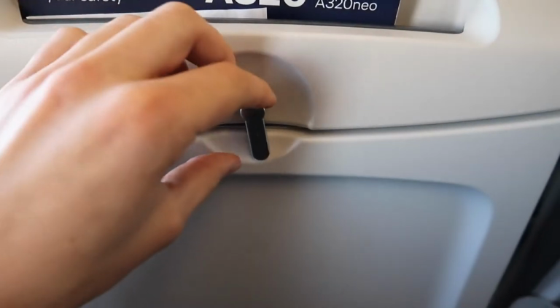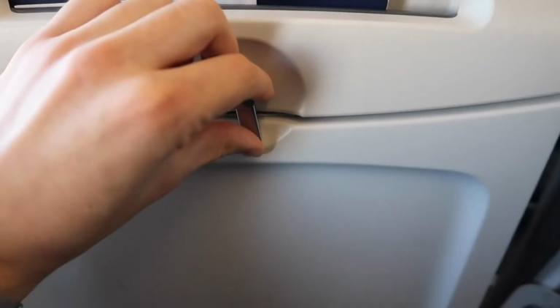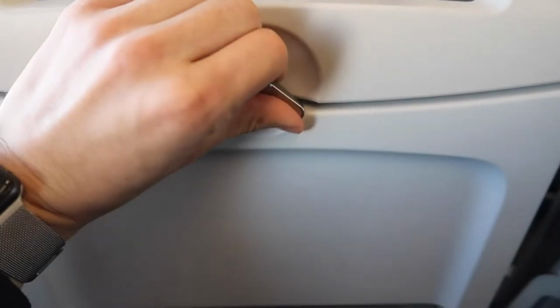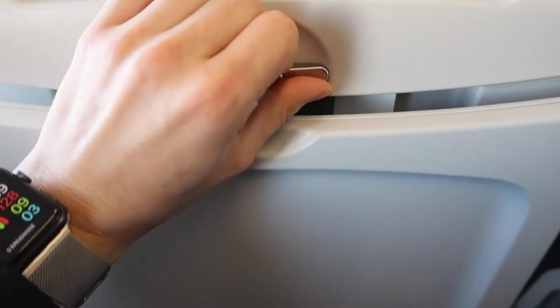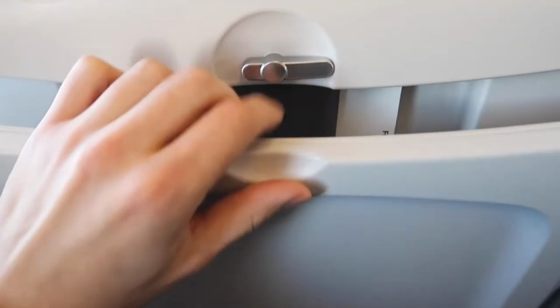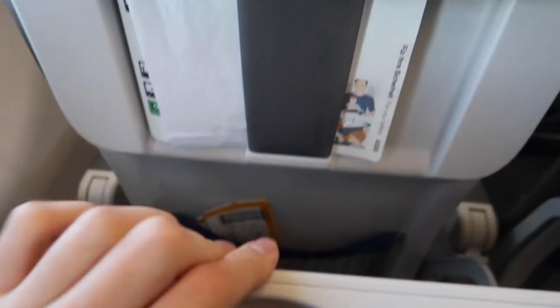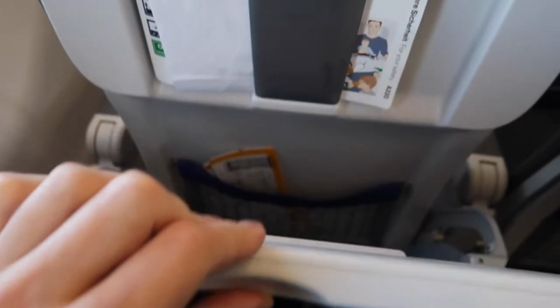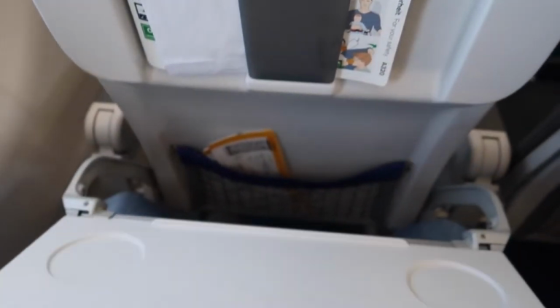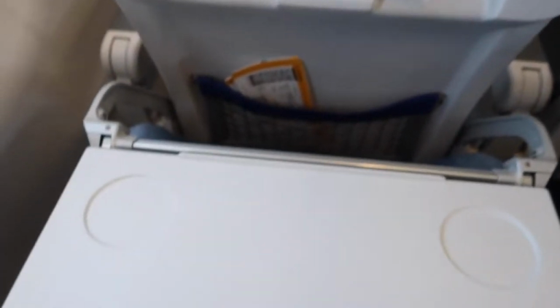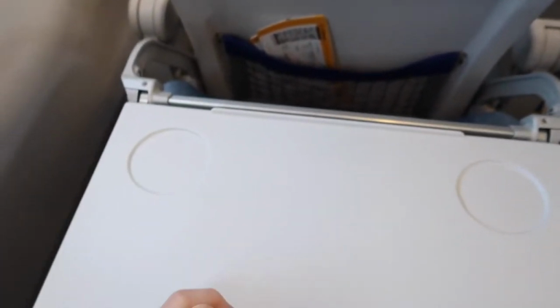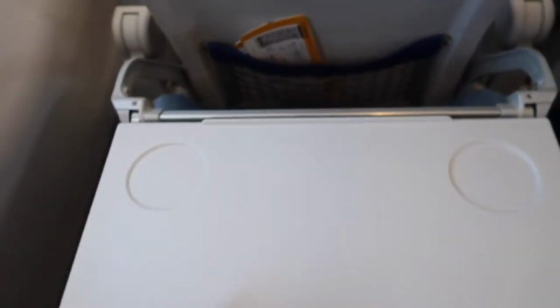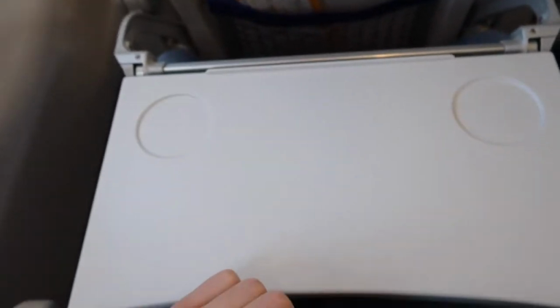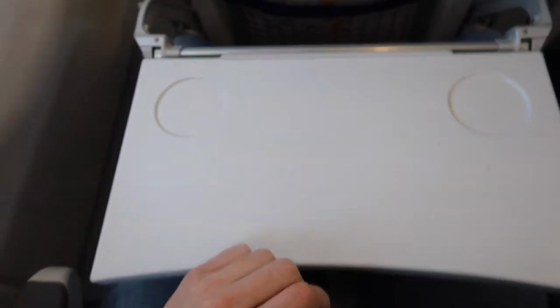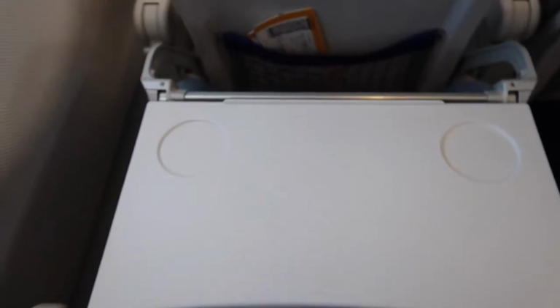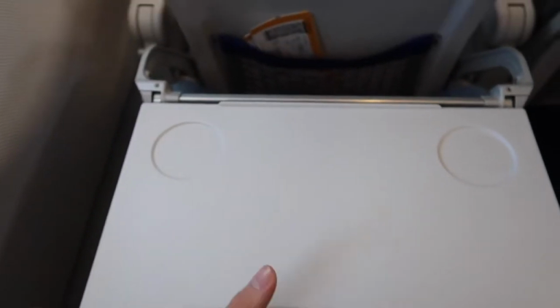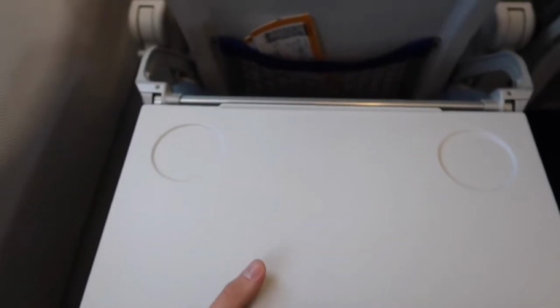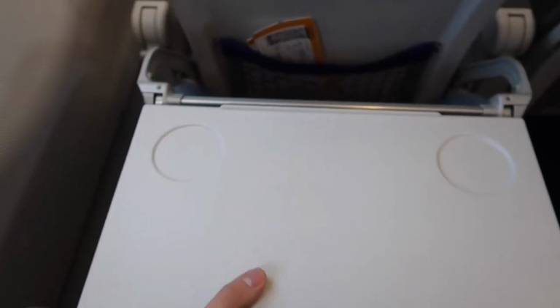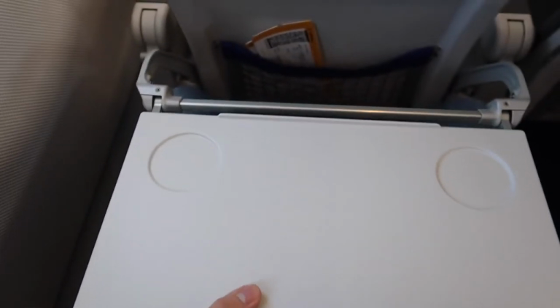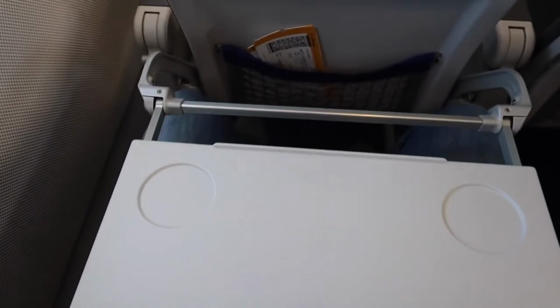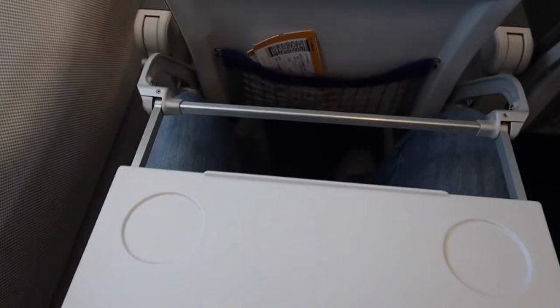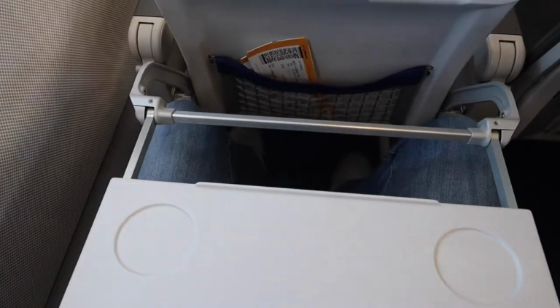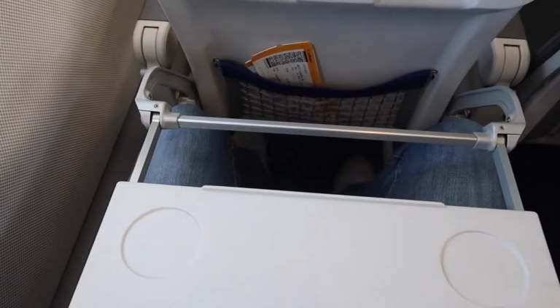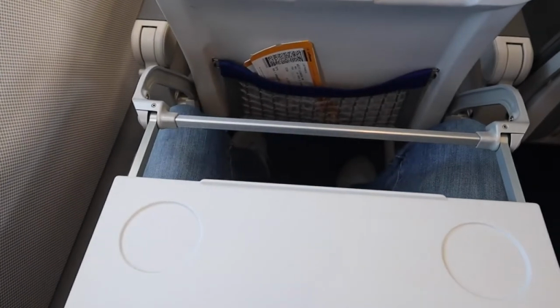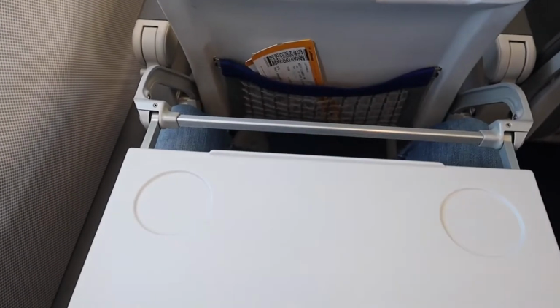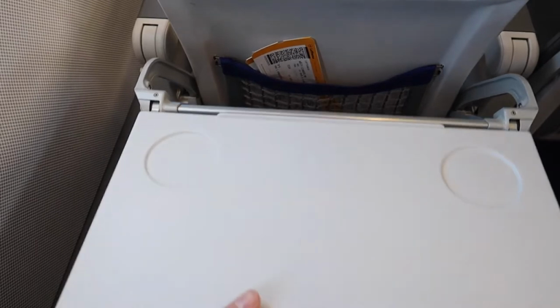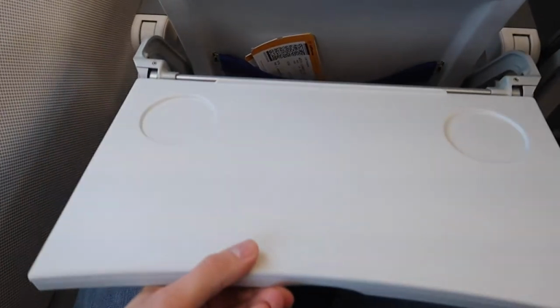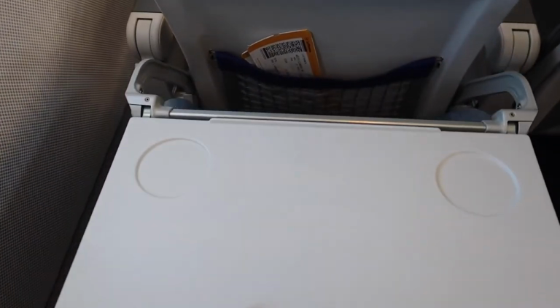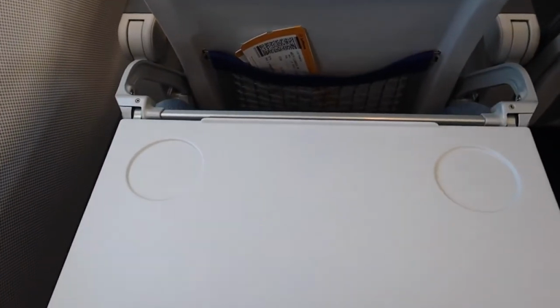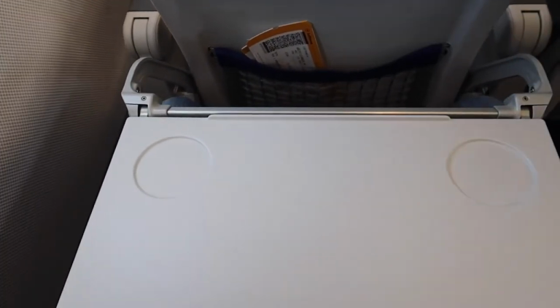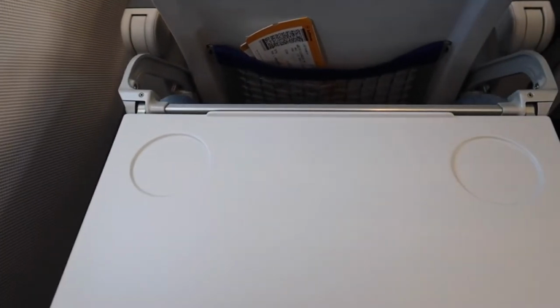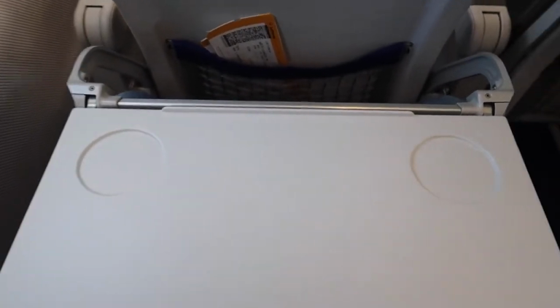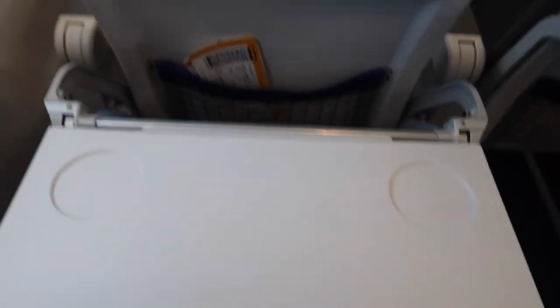The flight from Munich to Frankfurt is really short, just about 30 to 40 minutes. However, there was a small service on this flight — each passenger got a bottle of water.